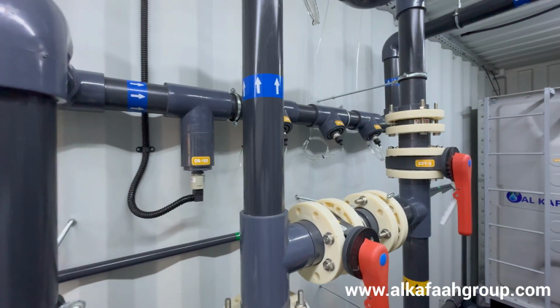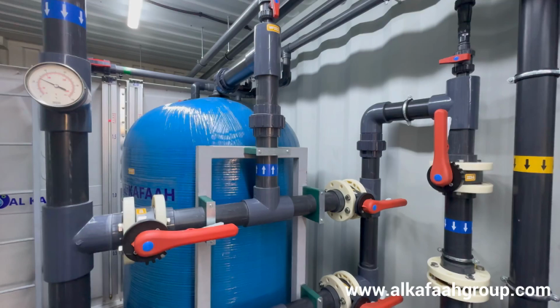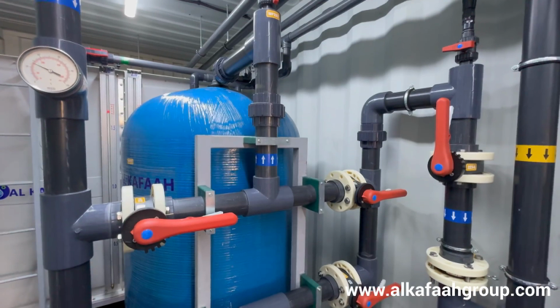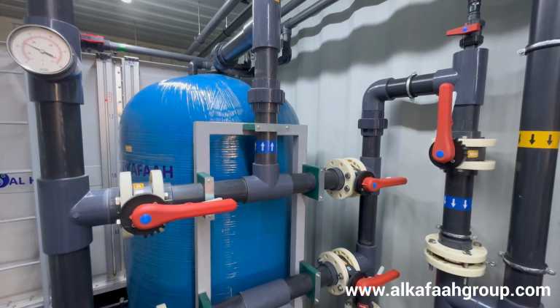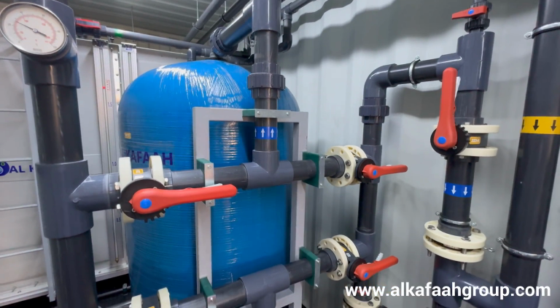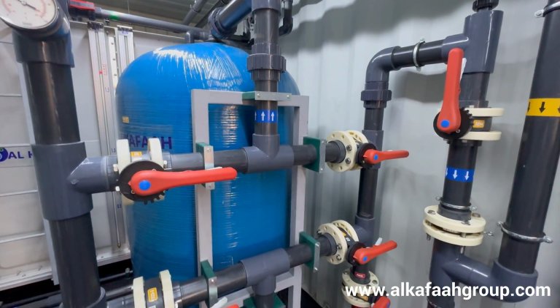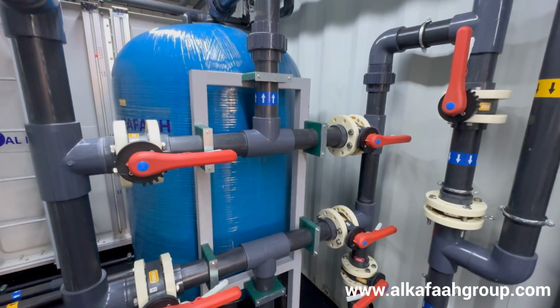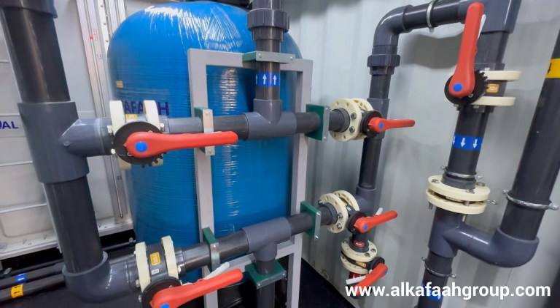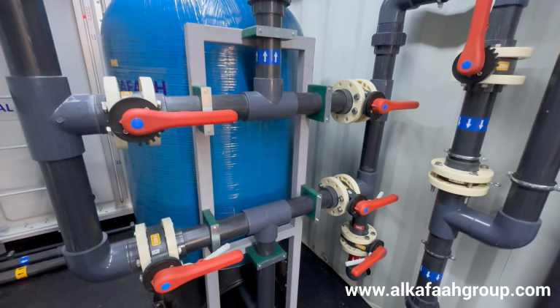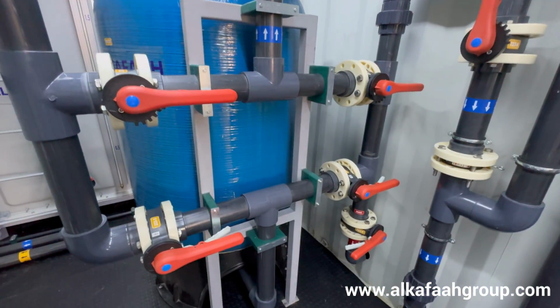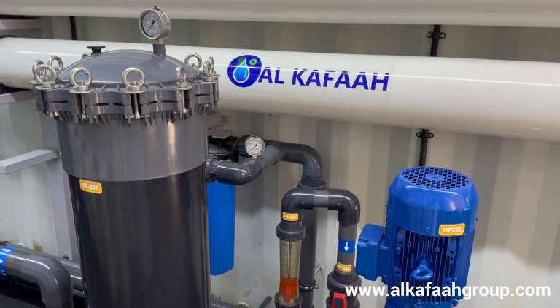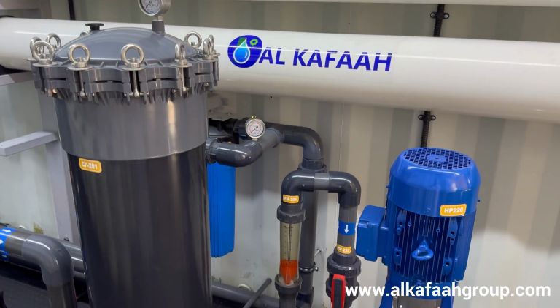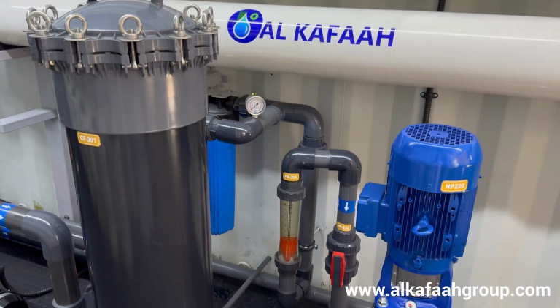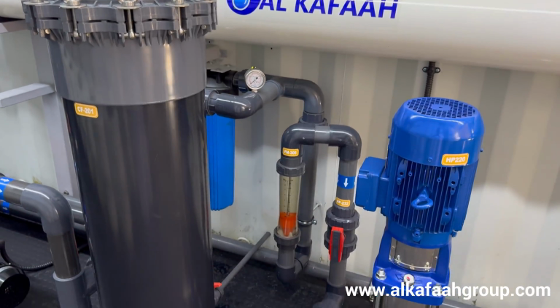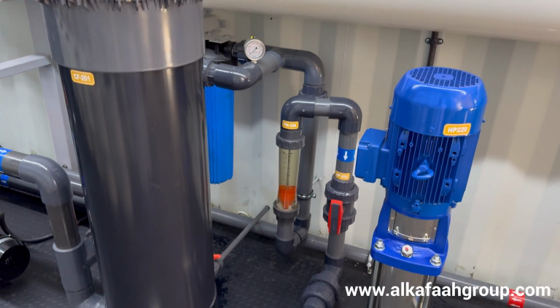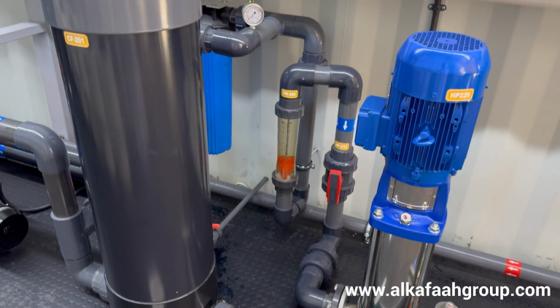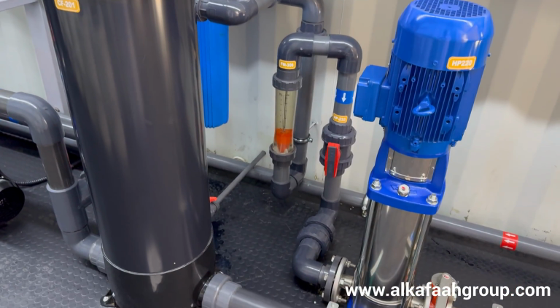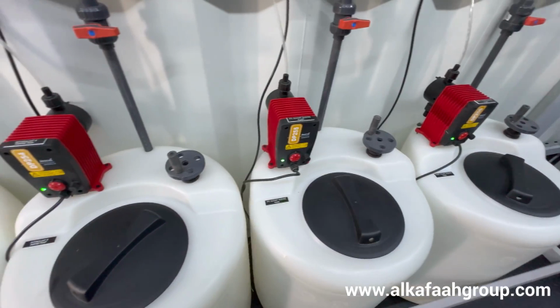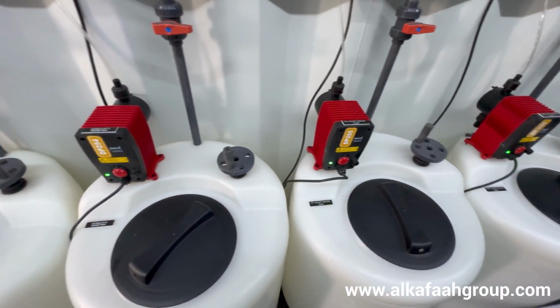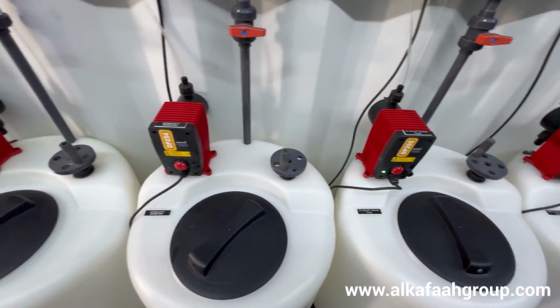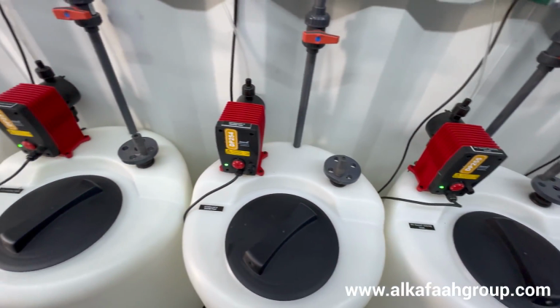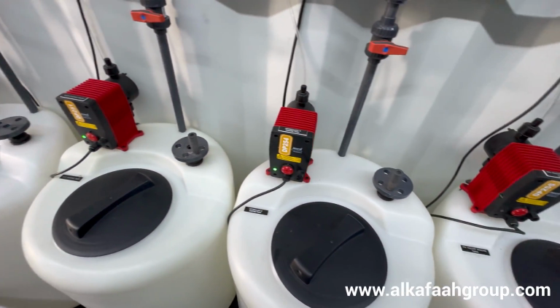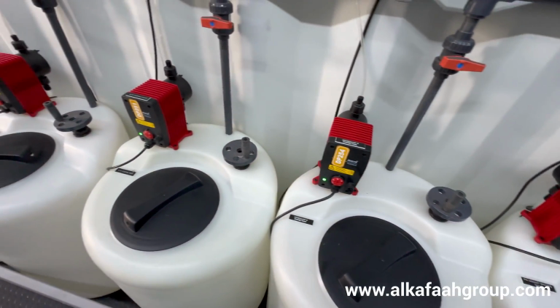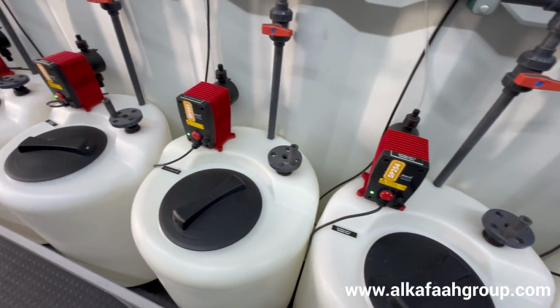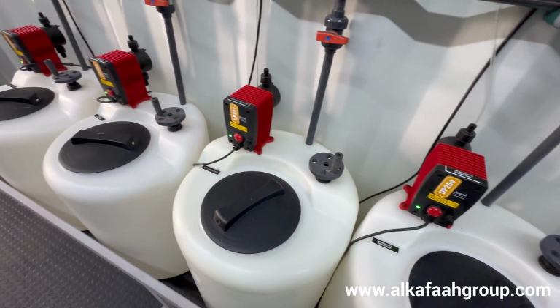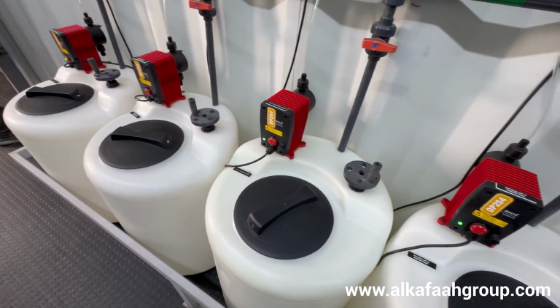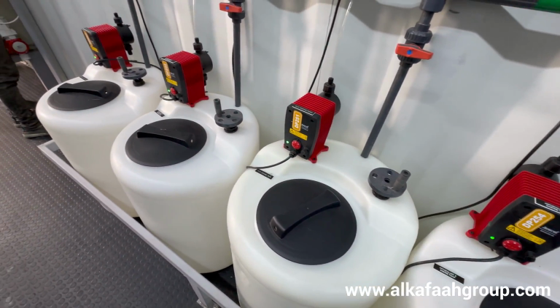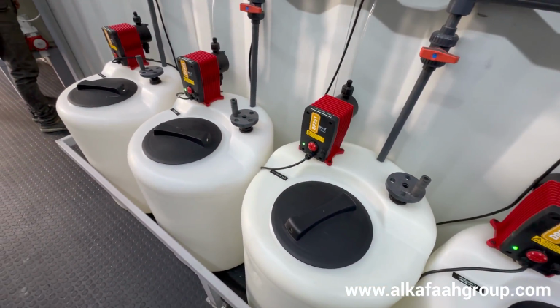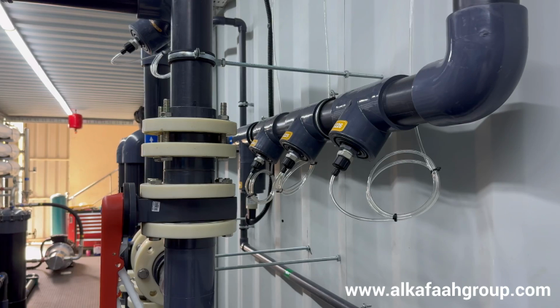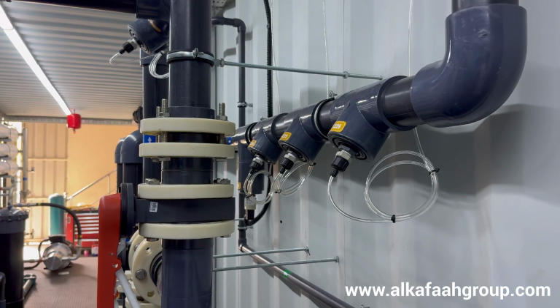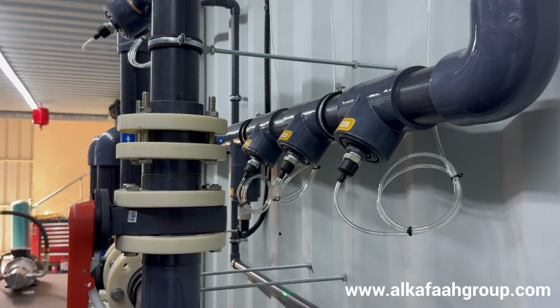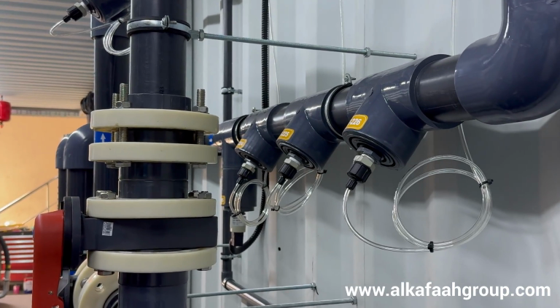All stages of filtration, such as multimedia filter, the multiple phases of cartridge filters, and dedicated chemical dosing system, ensure no suspended matter makes its way into the system.